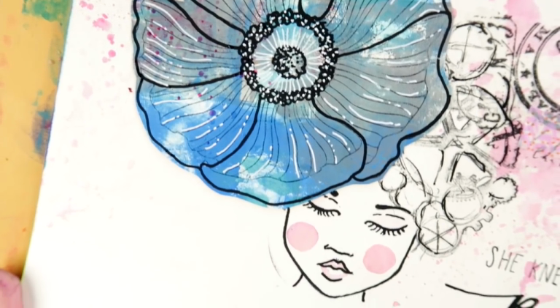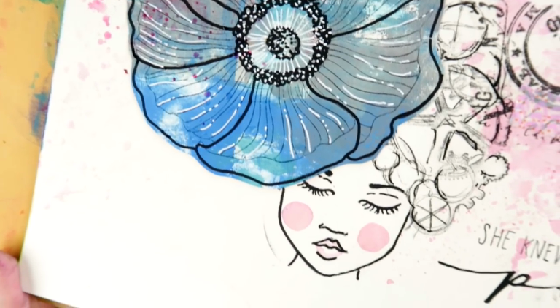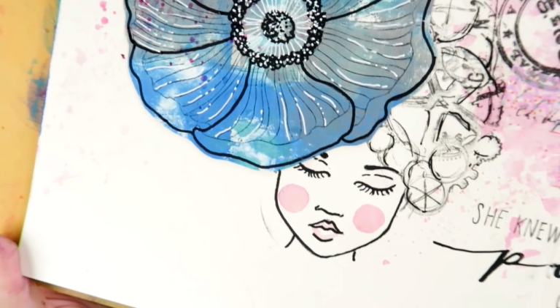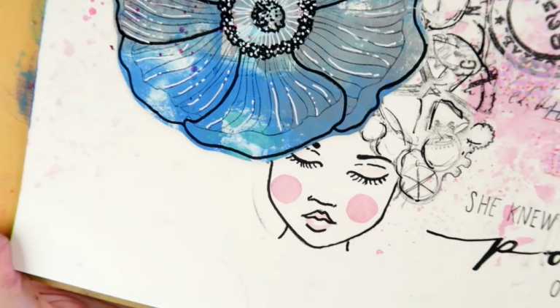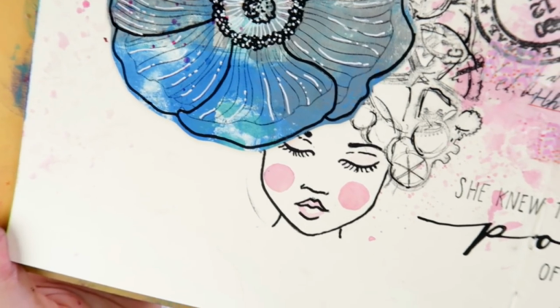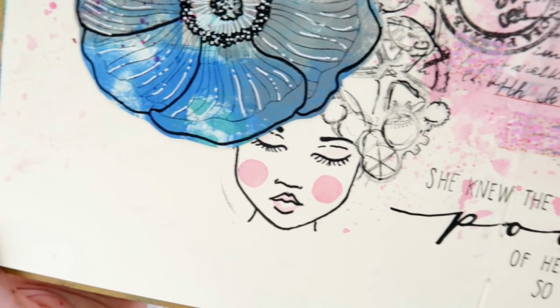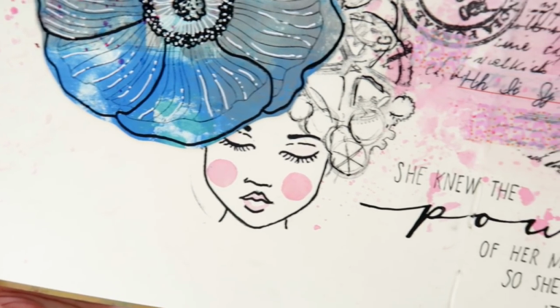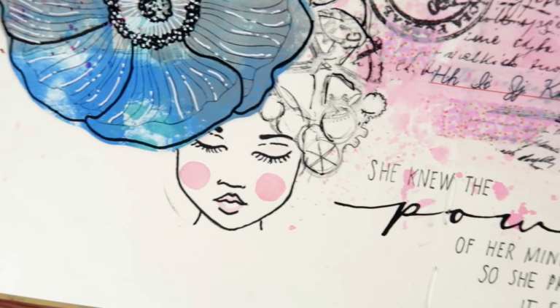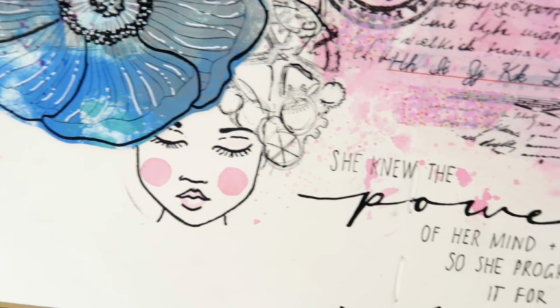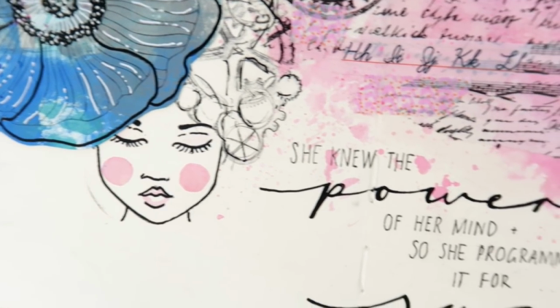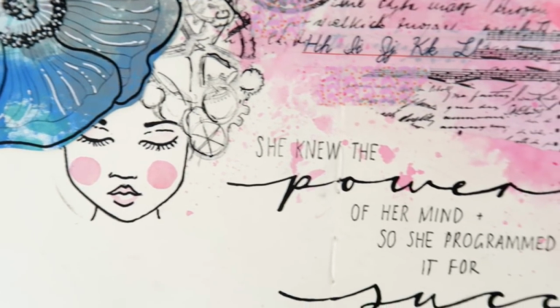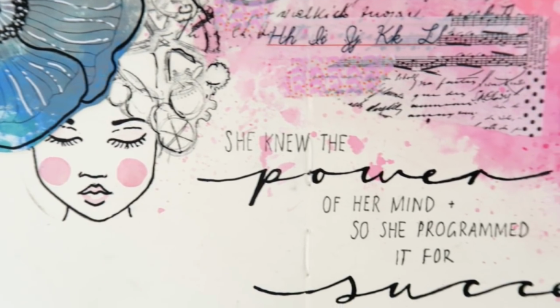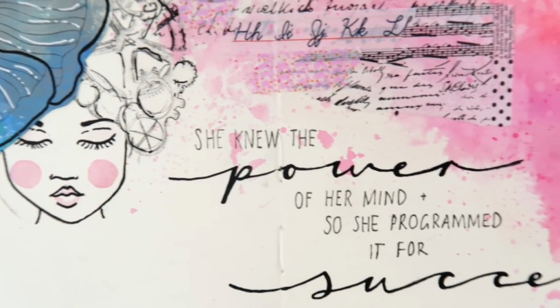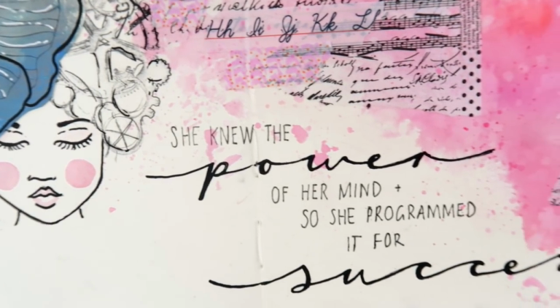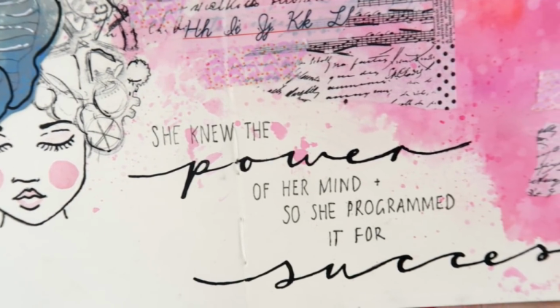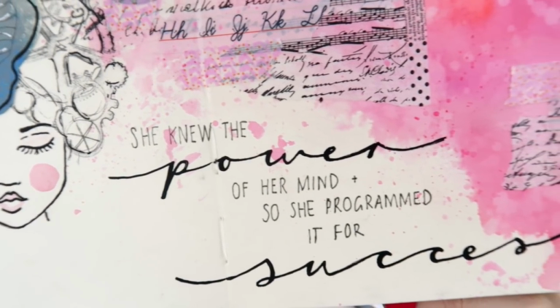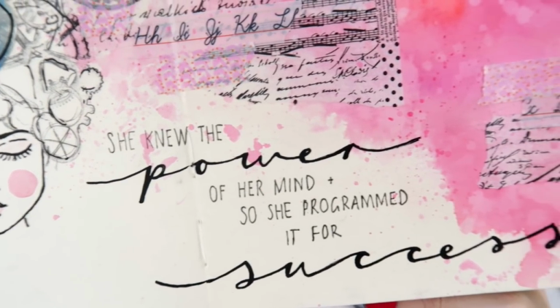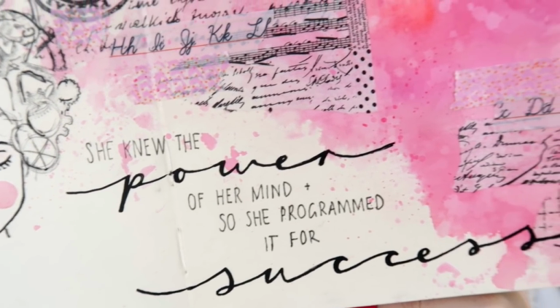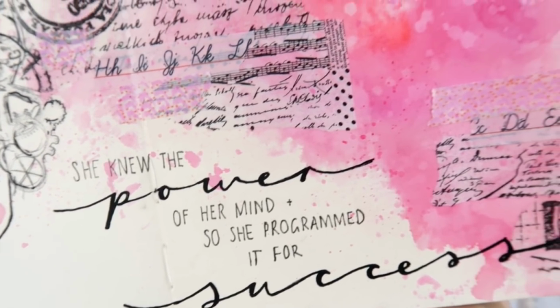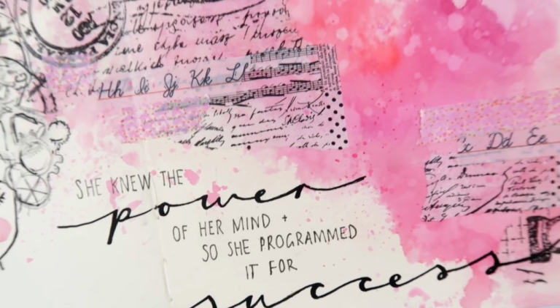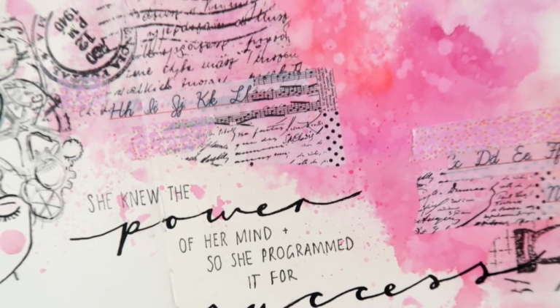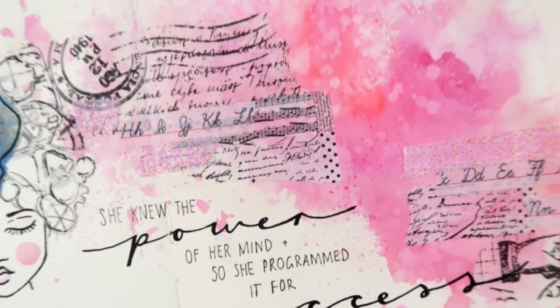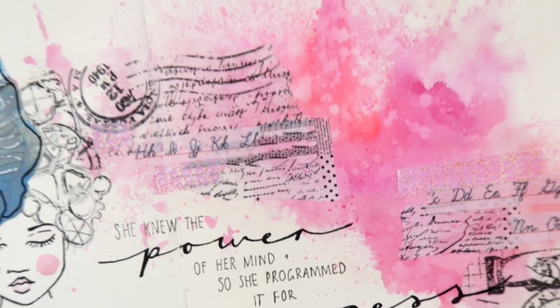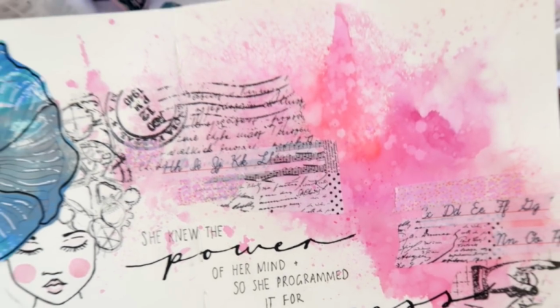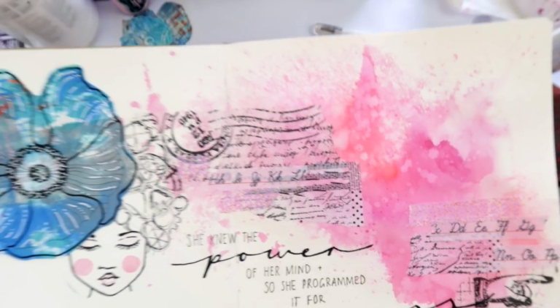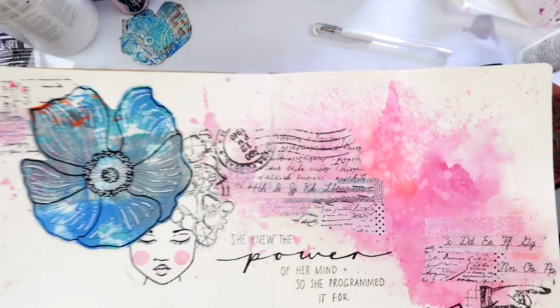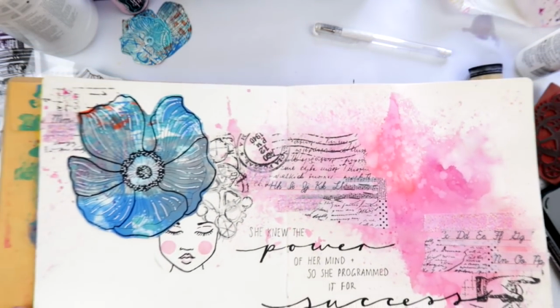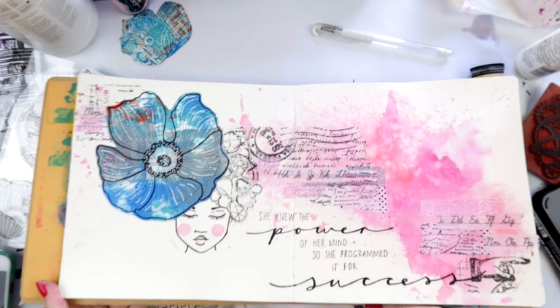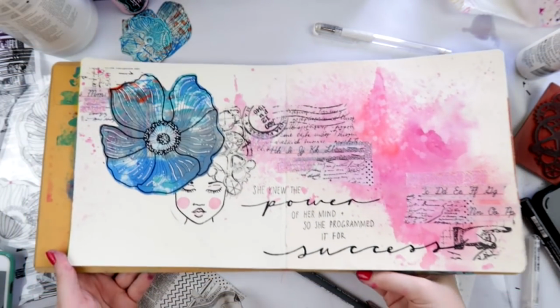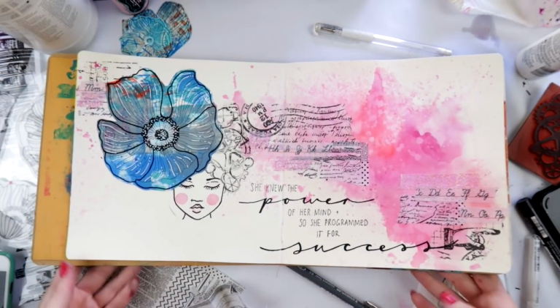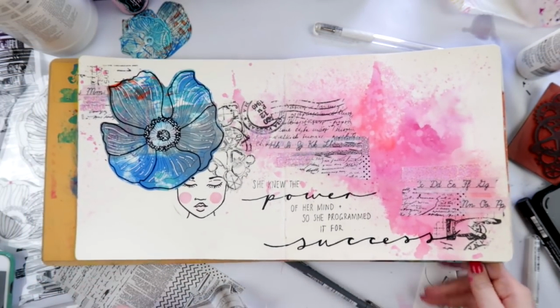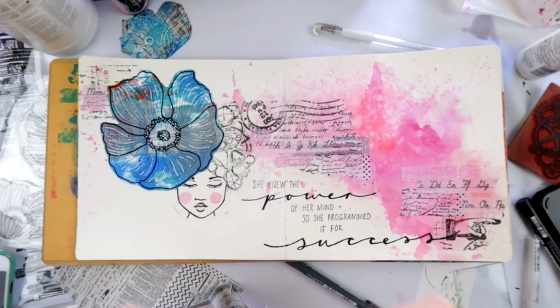But this layout is all done. Thanks so much for watching. If you're a new viewer, don't forget to subscribe, and I will see you all very soon with another journaling or art journaling video. Bye.